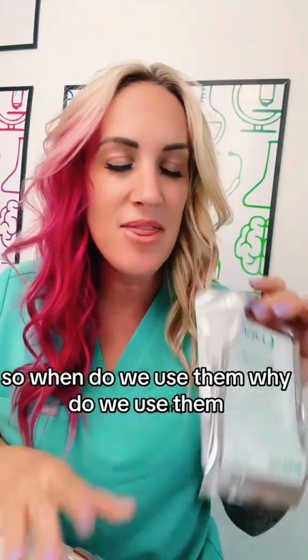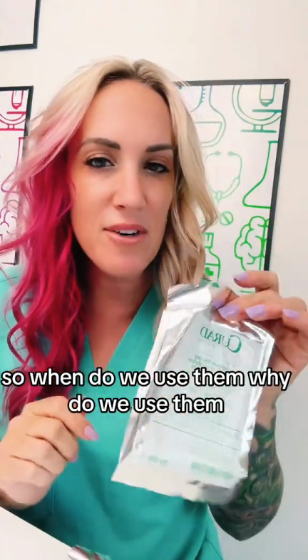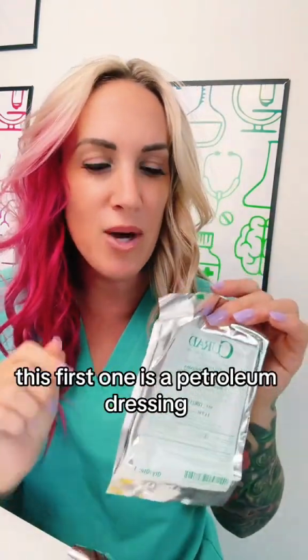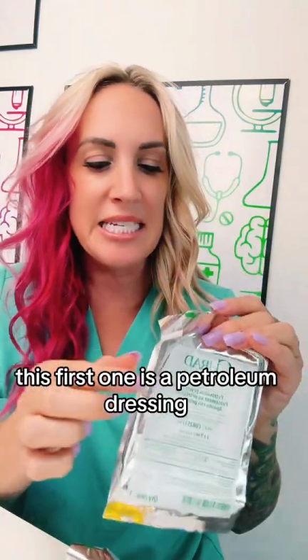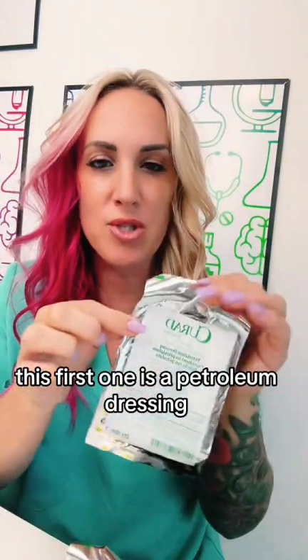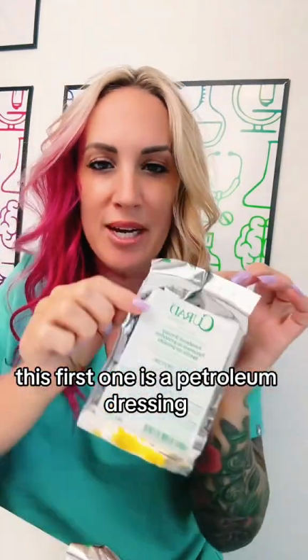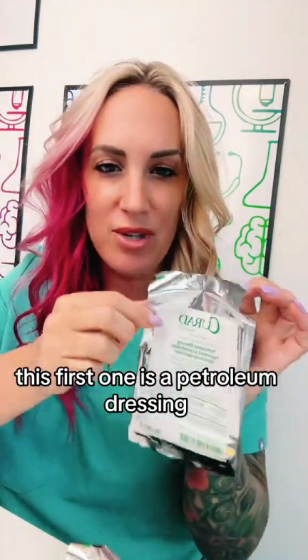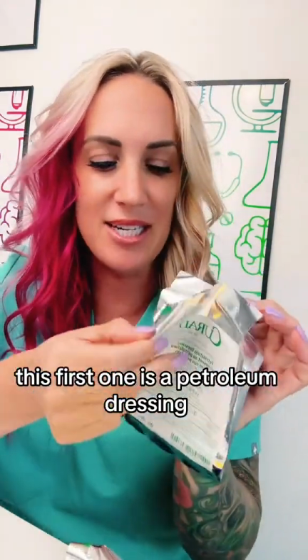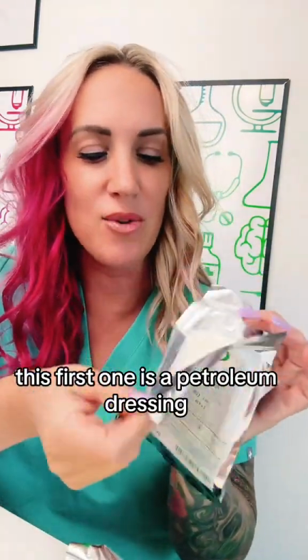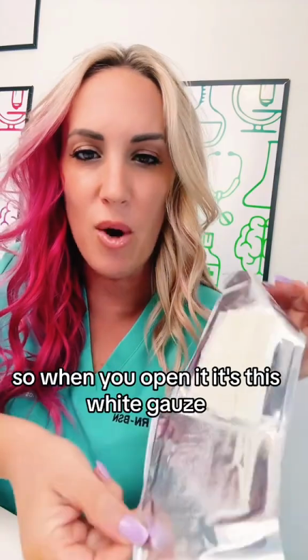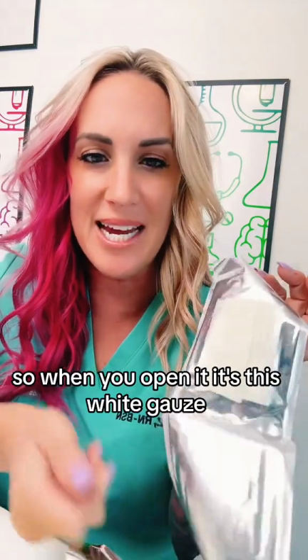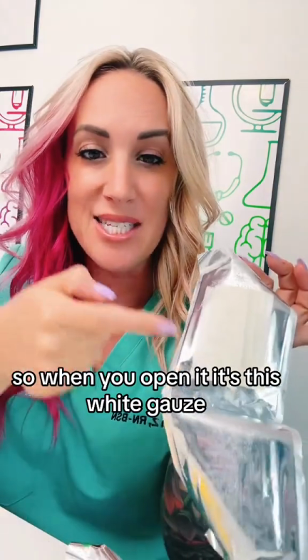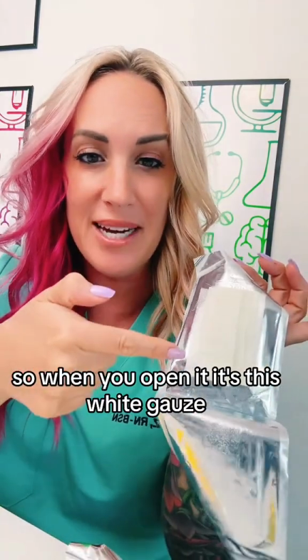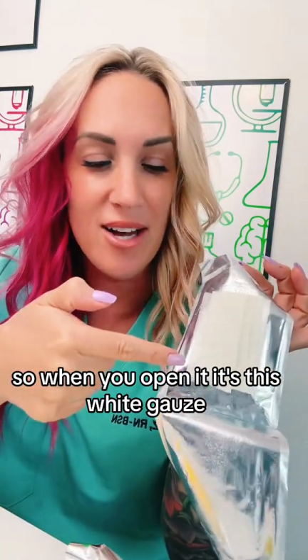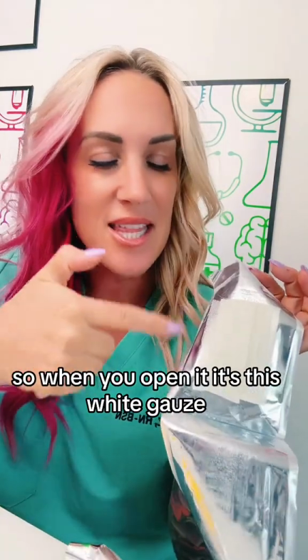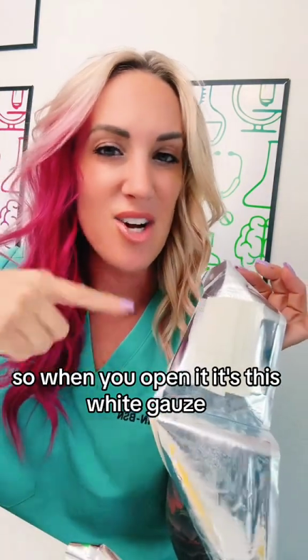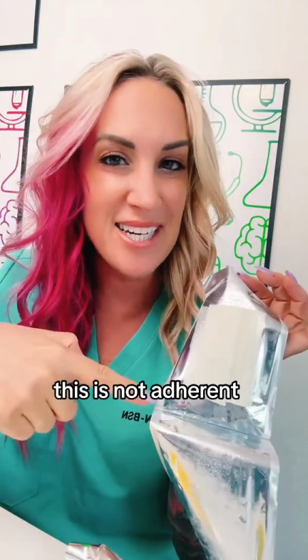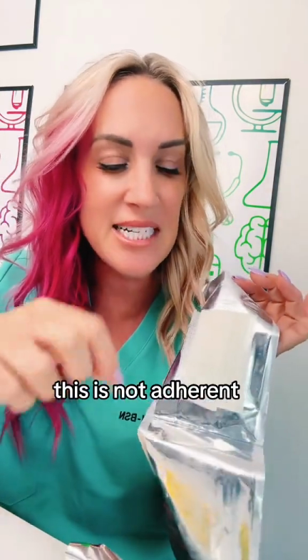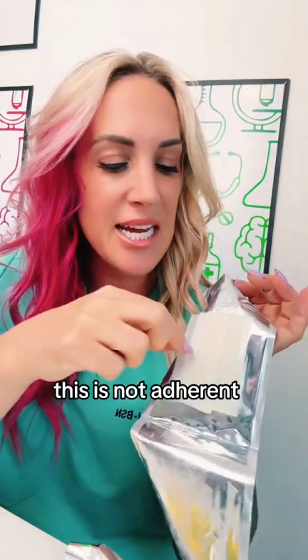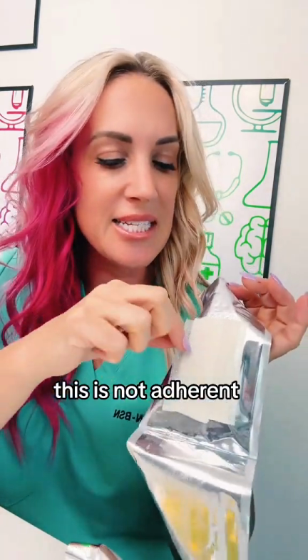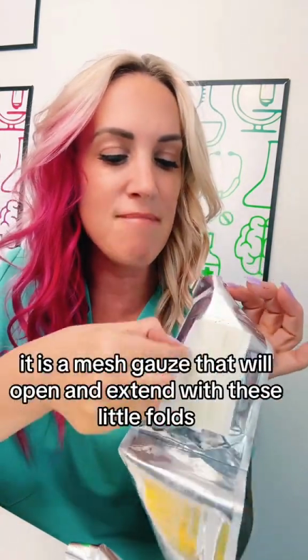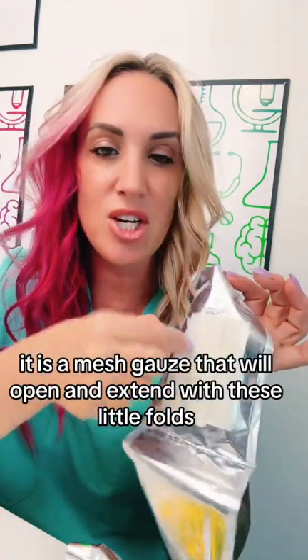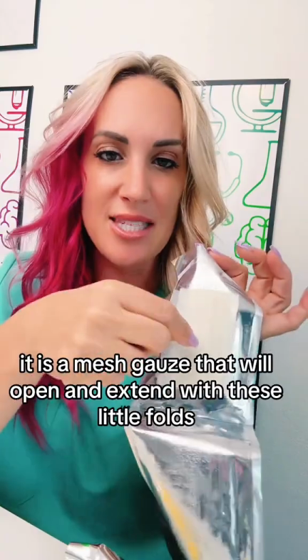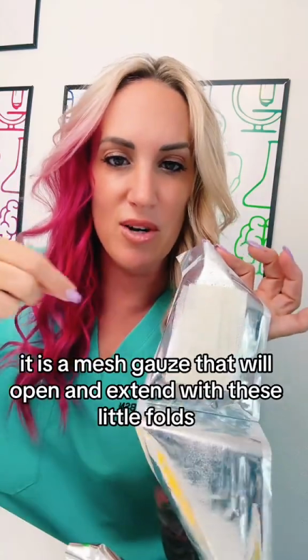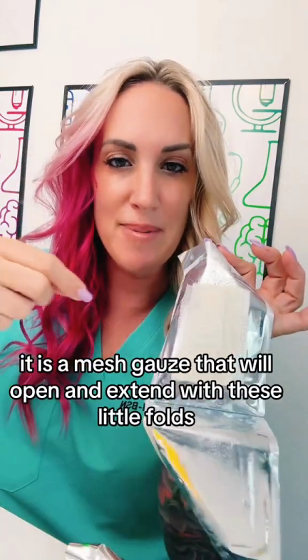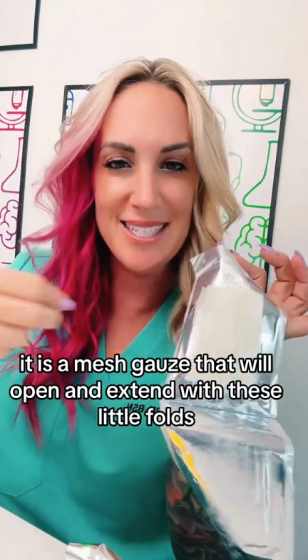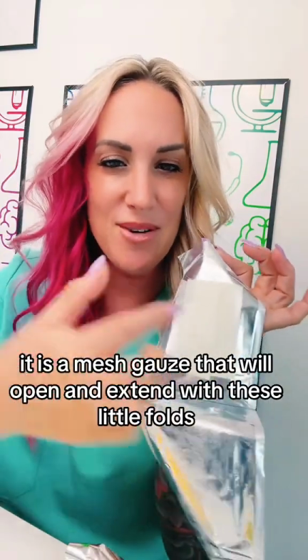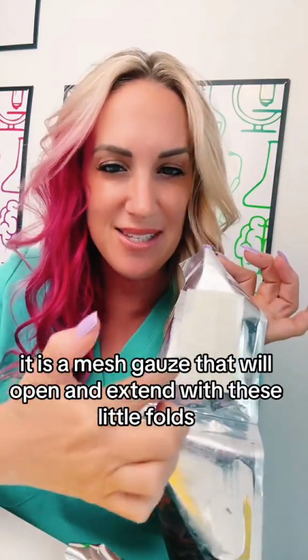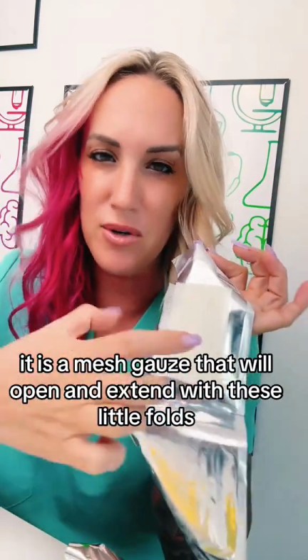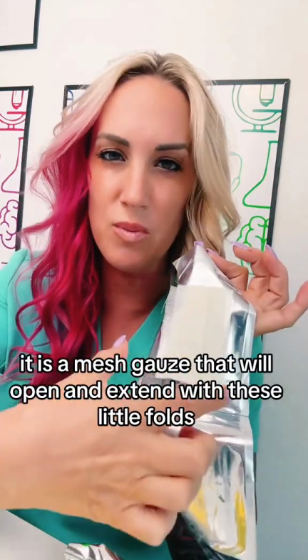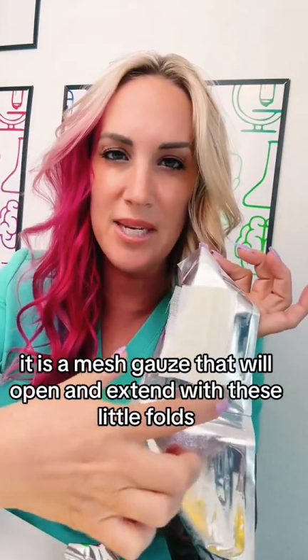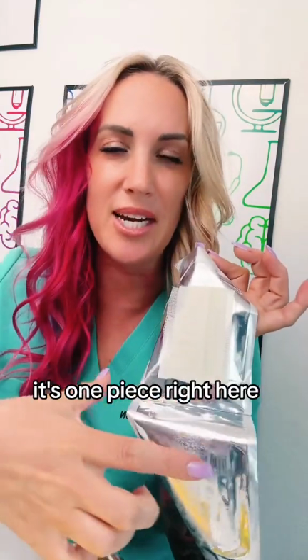This first one is a petroleum dressing. When you open it, it's this white gauze. This is non-adherent — it is a mesh gauze that will open and extend with these little folds. It's one piece right here.